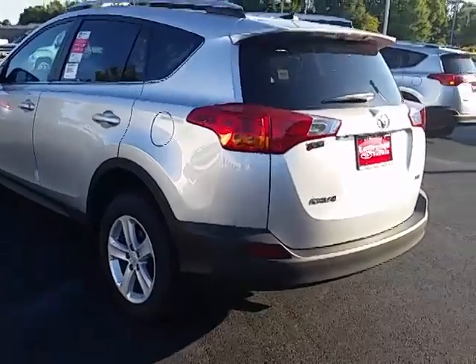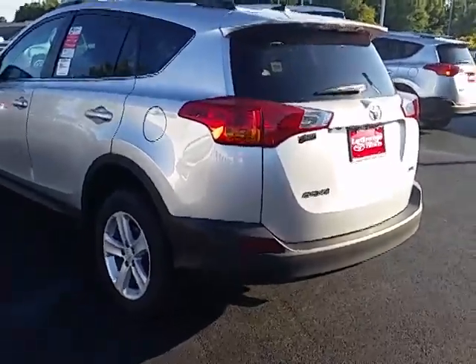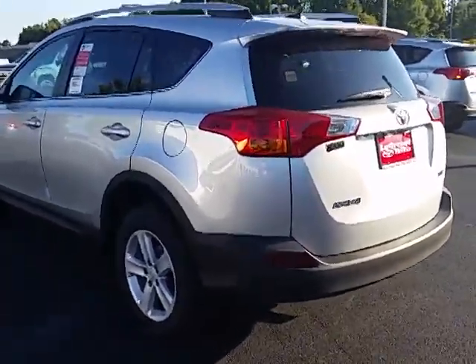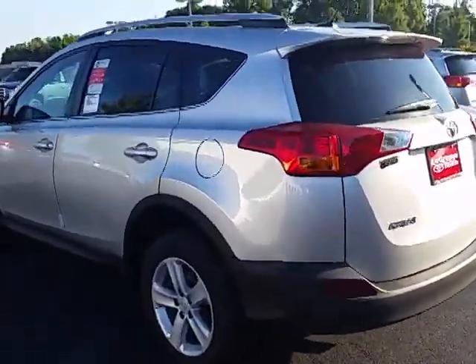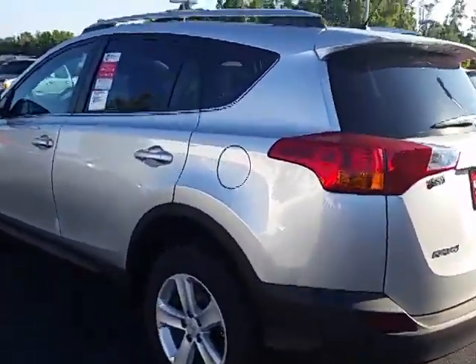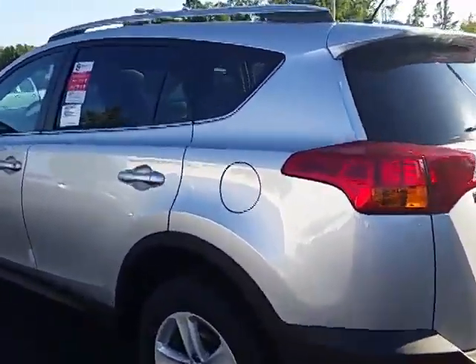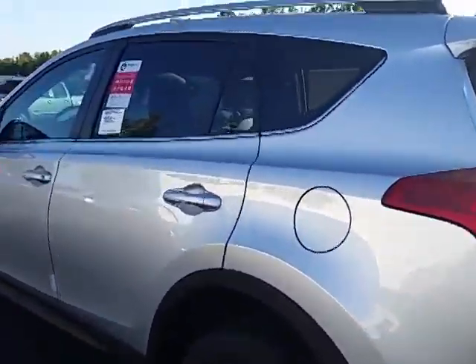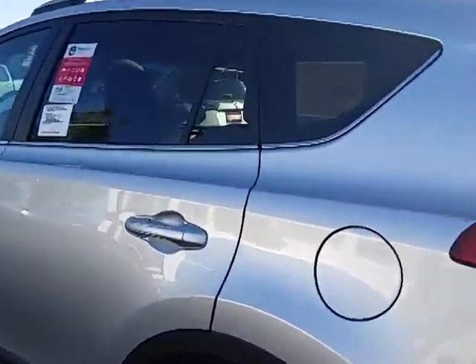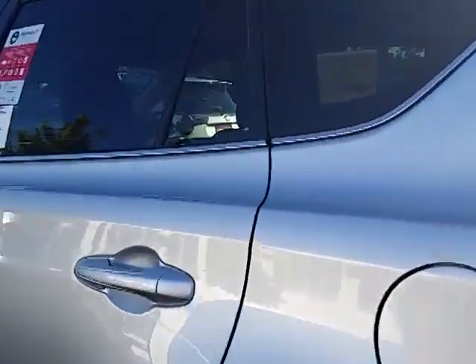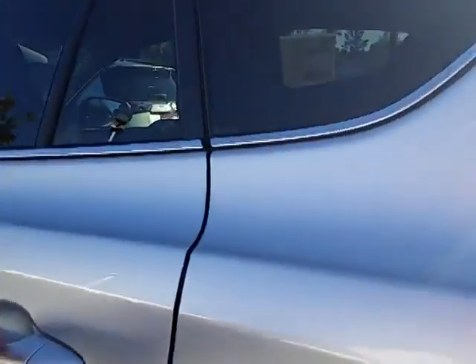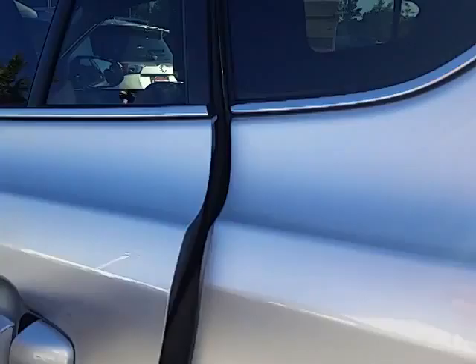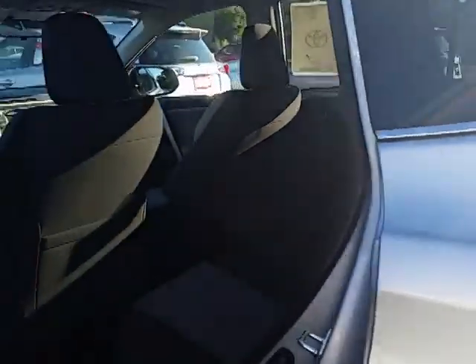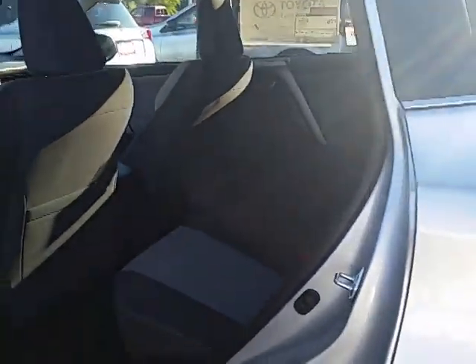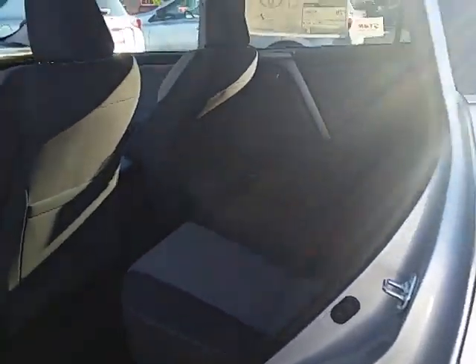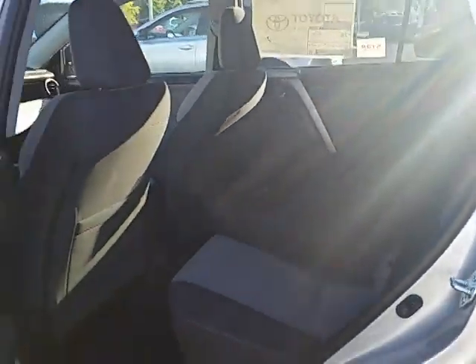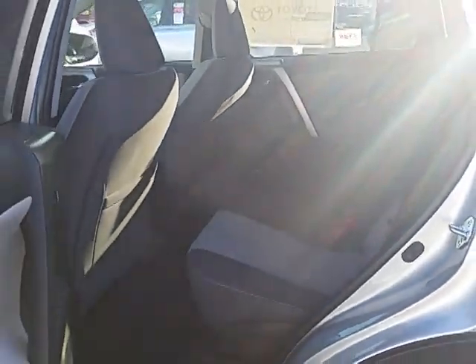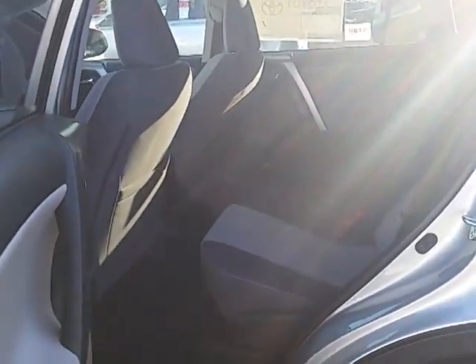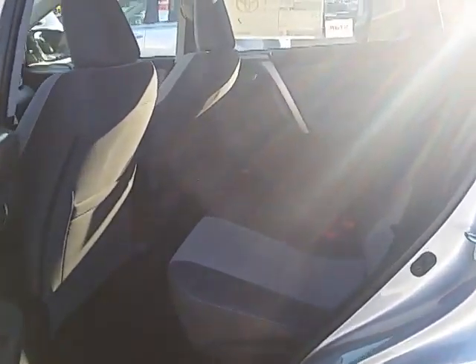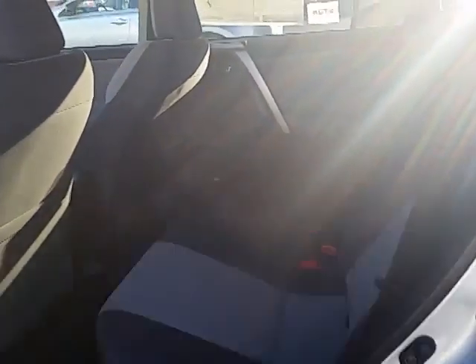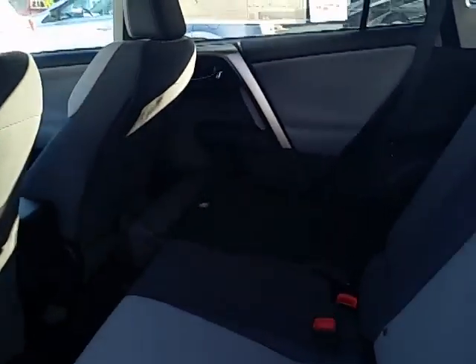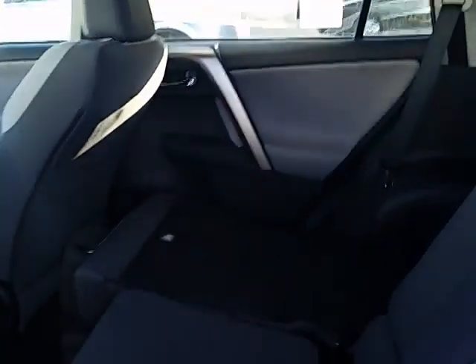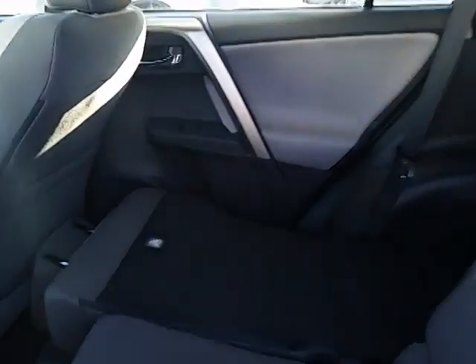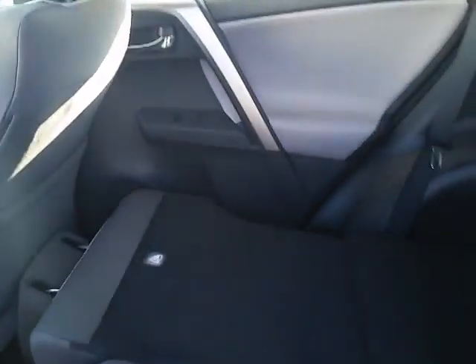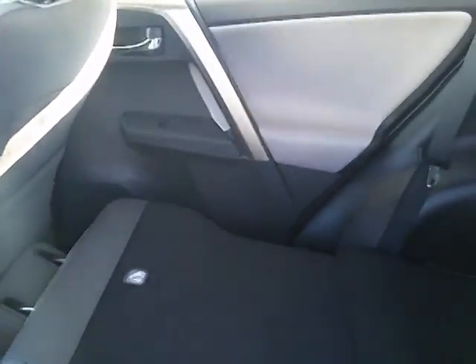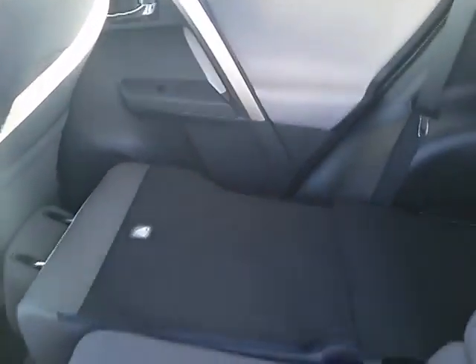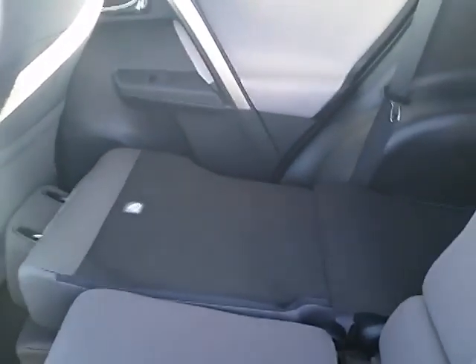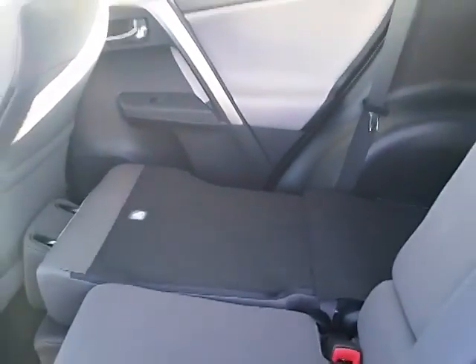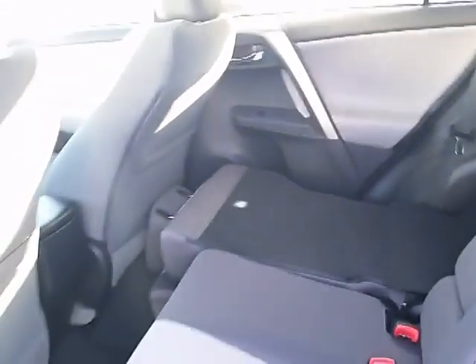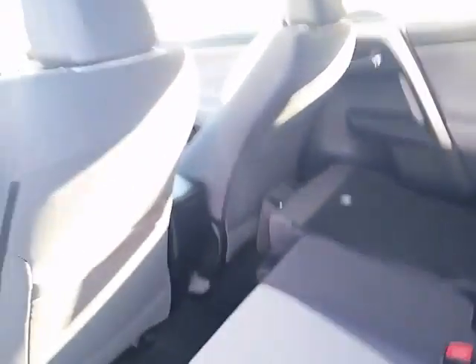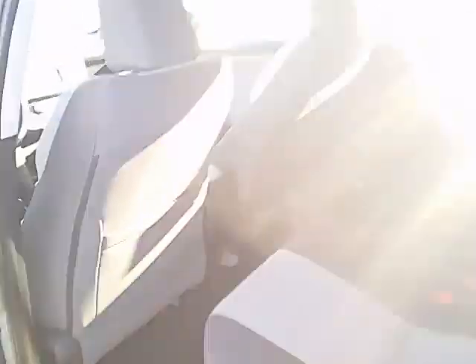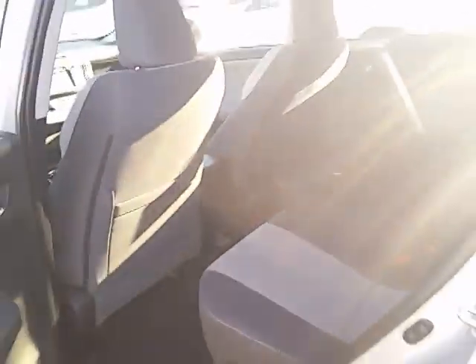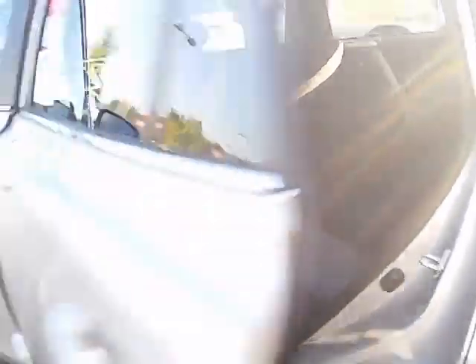This XLE version gives you the alloy wheels, the sunroof, and the automatic climate control. Remember the back seat was really nice and spacious — it folded down, you can fold both sides down, giving you space for your bicycle.